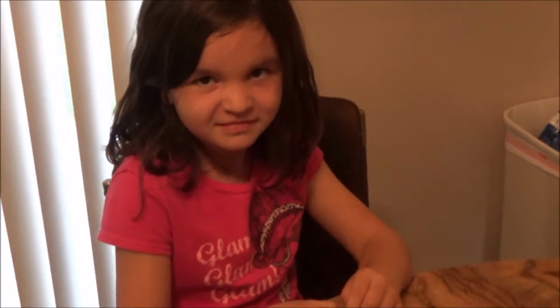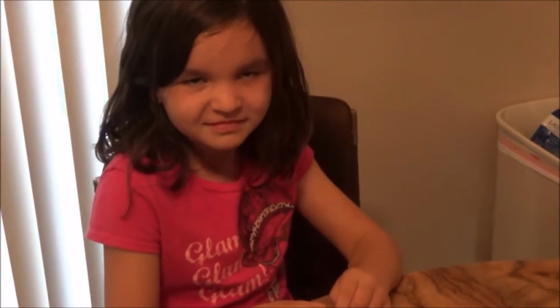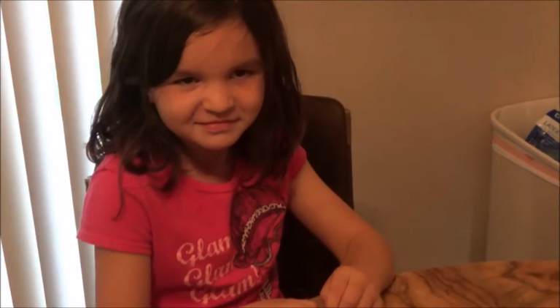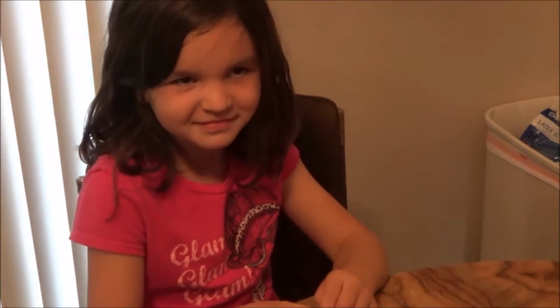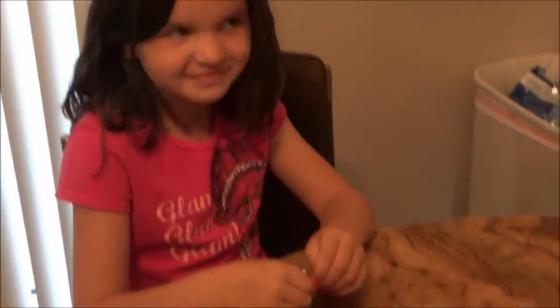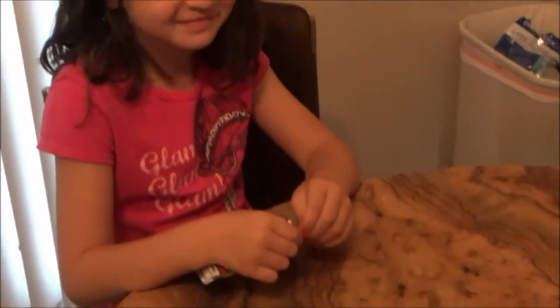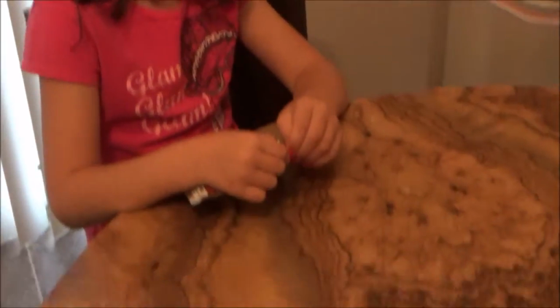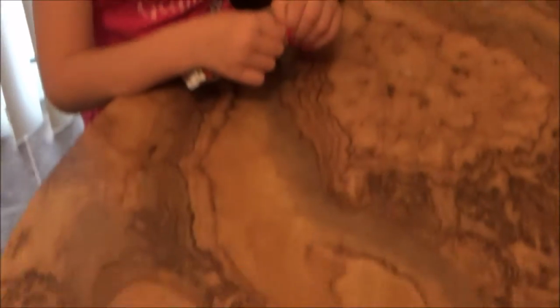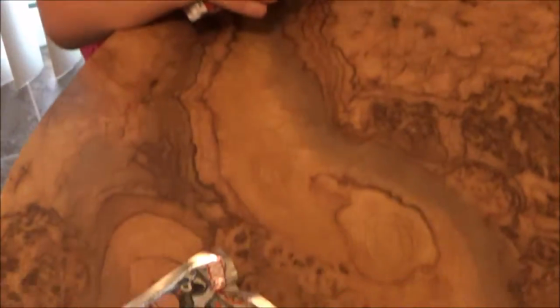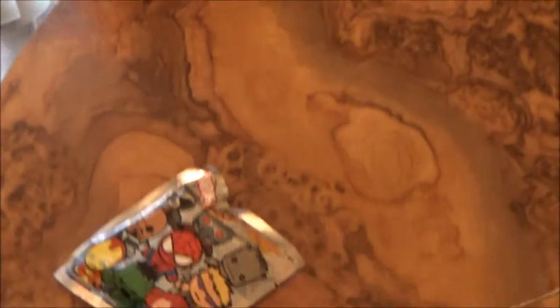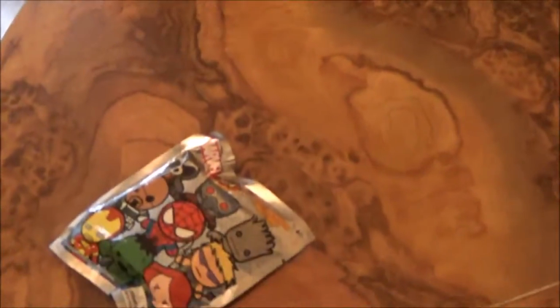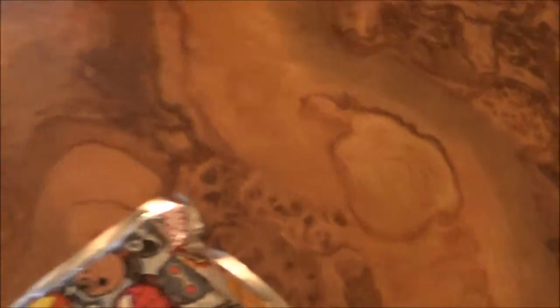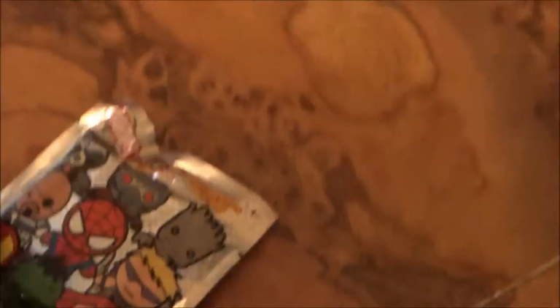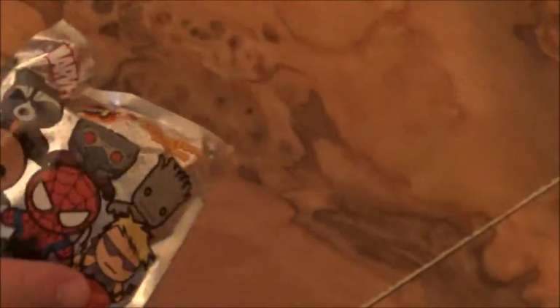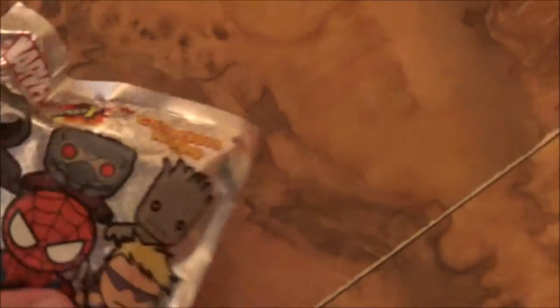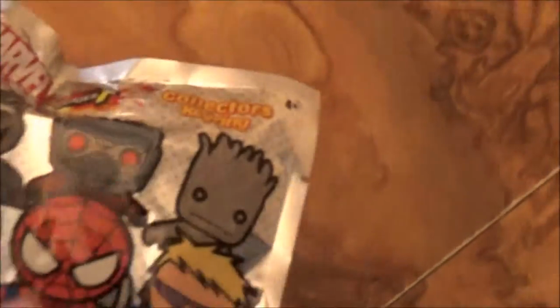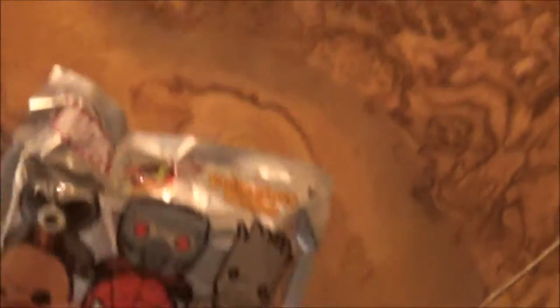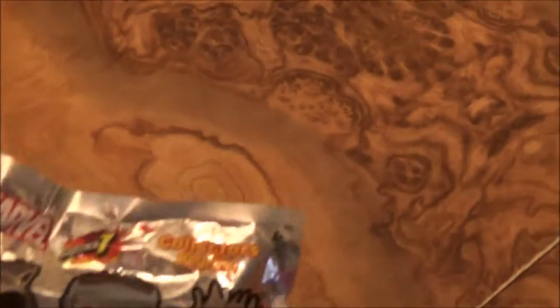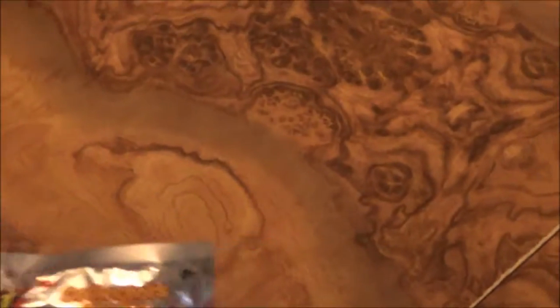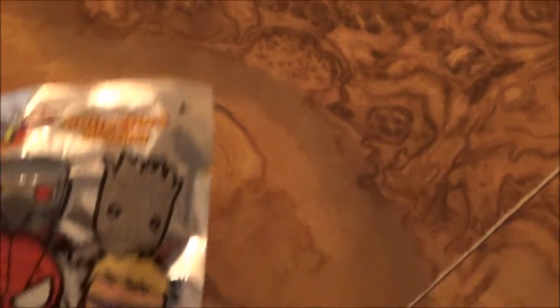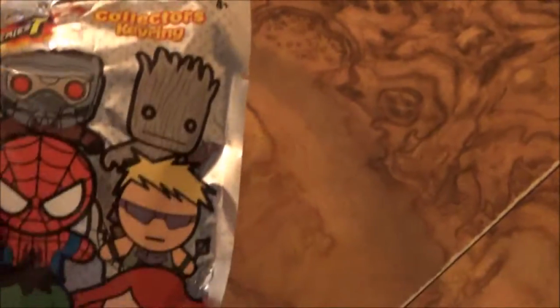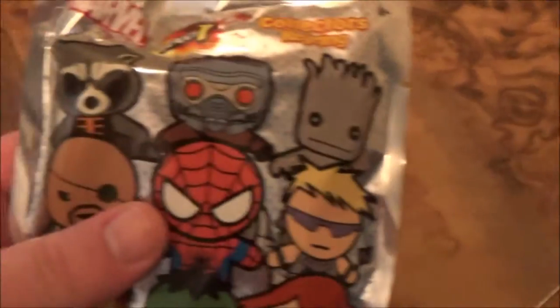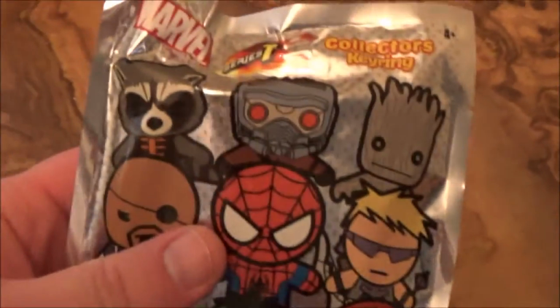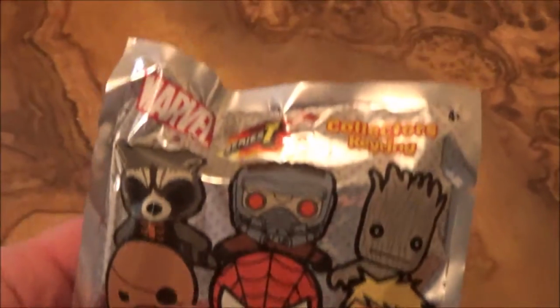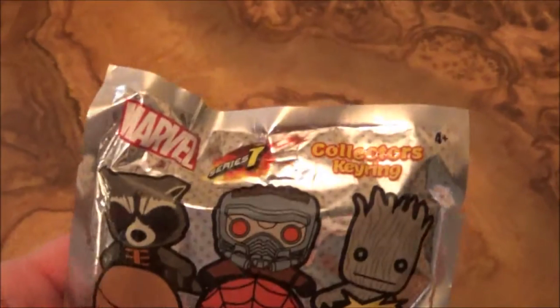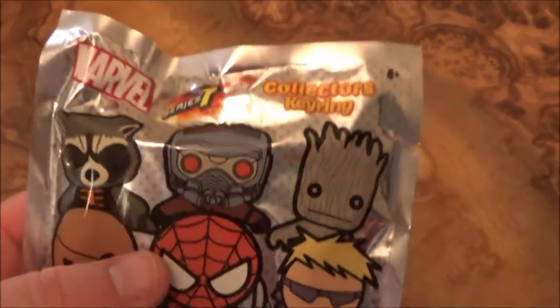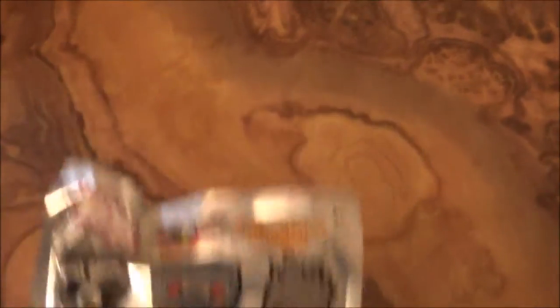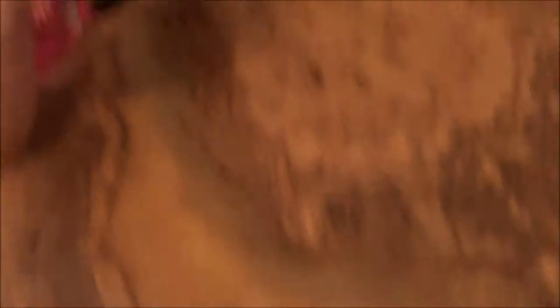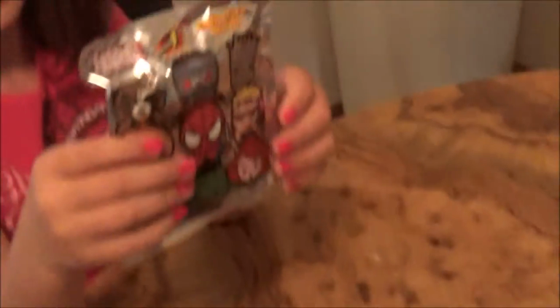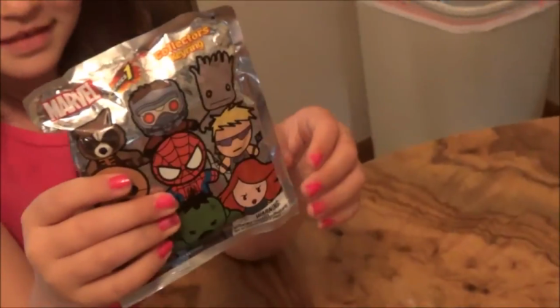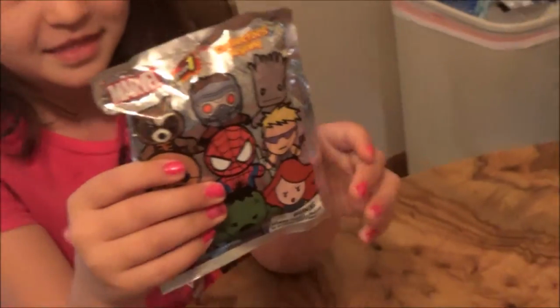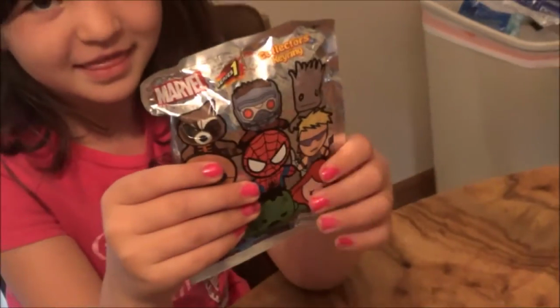We decided to get these secret Marvel keychain rings, I think. Here's mine. That's hers.